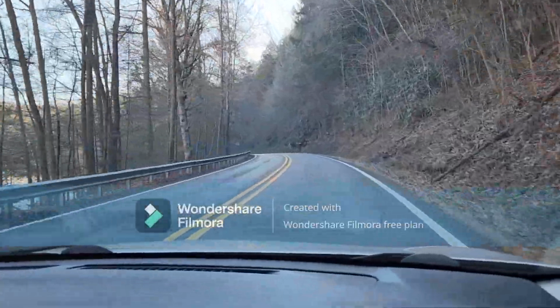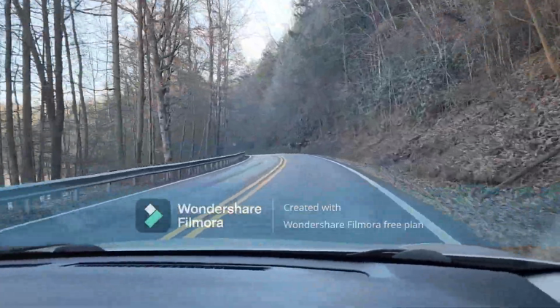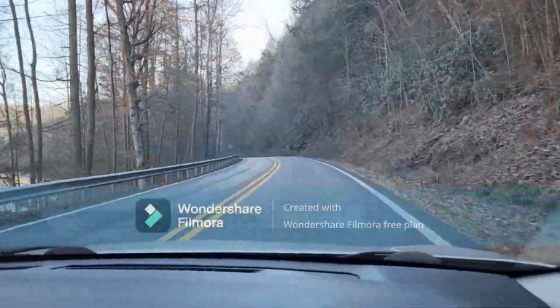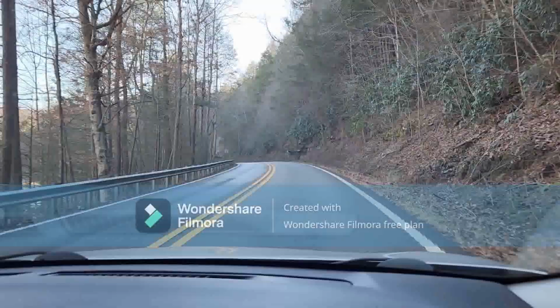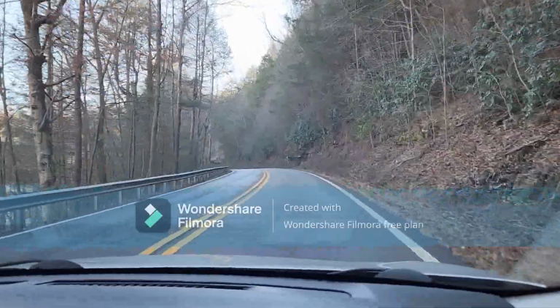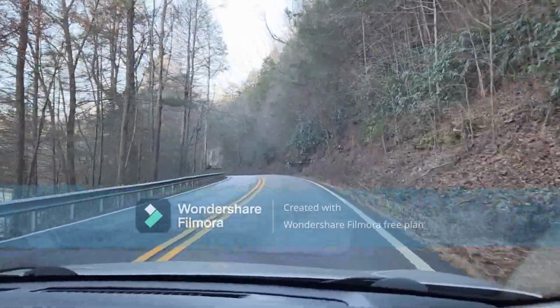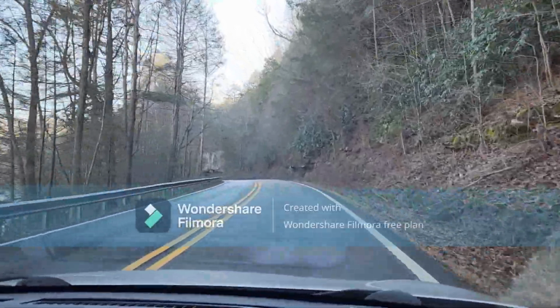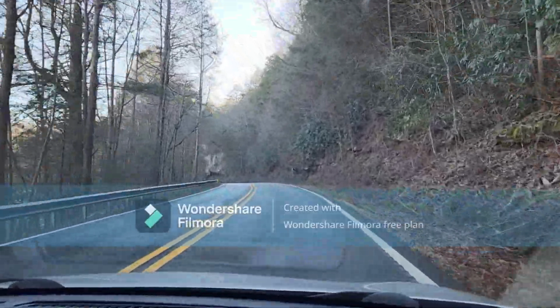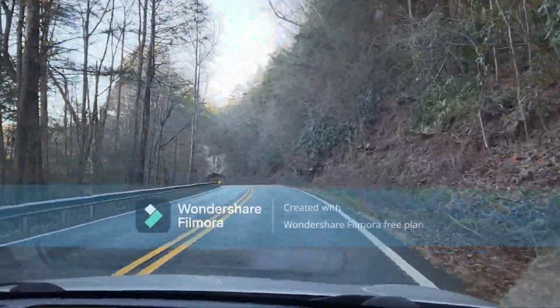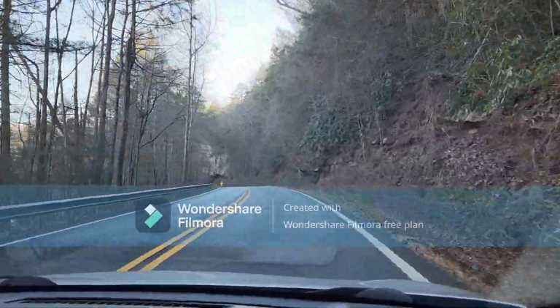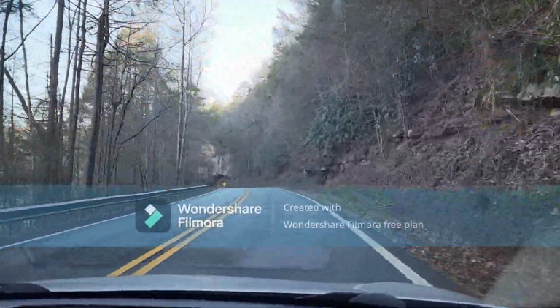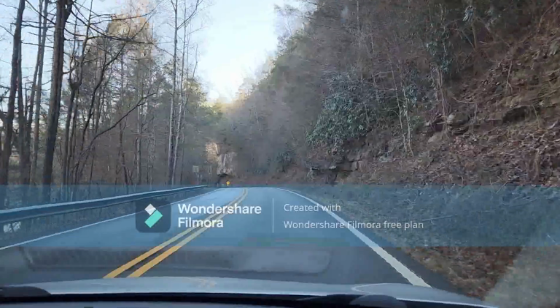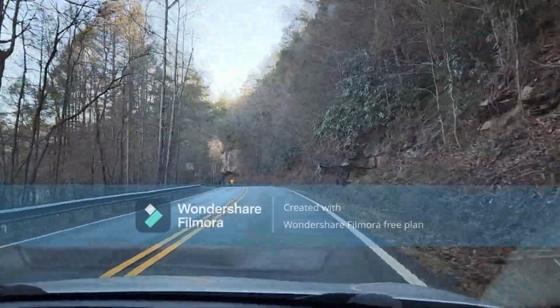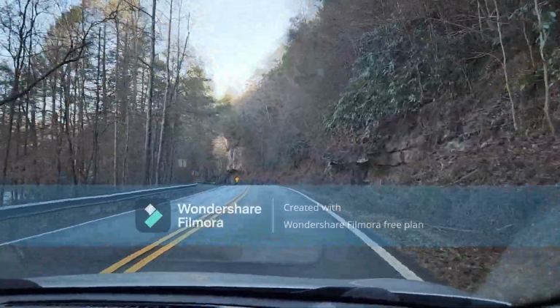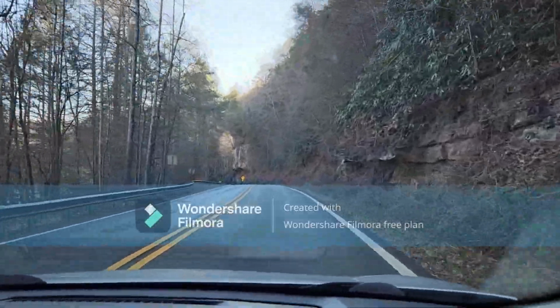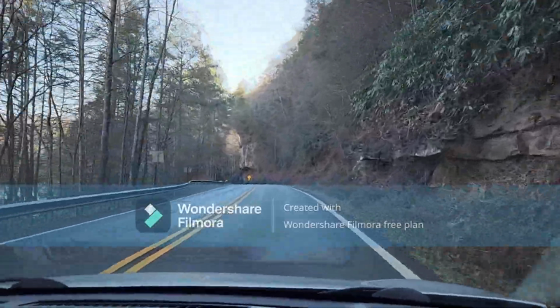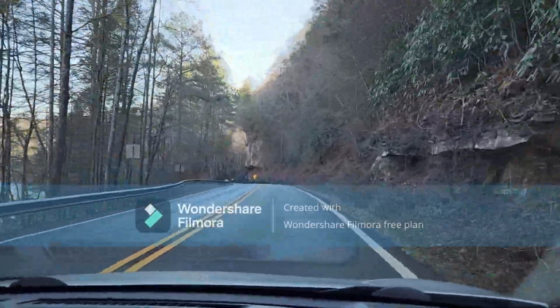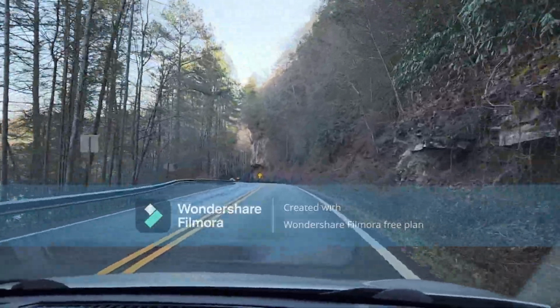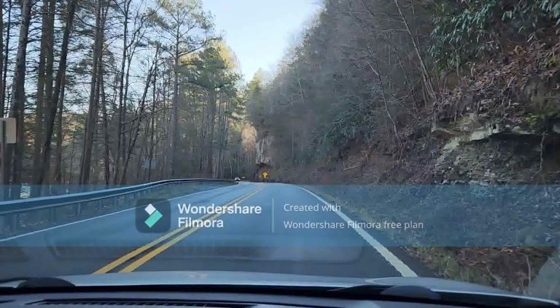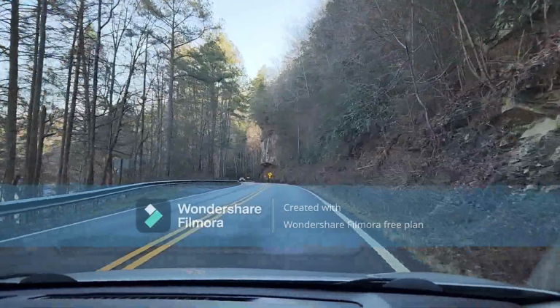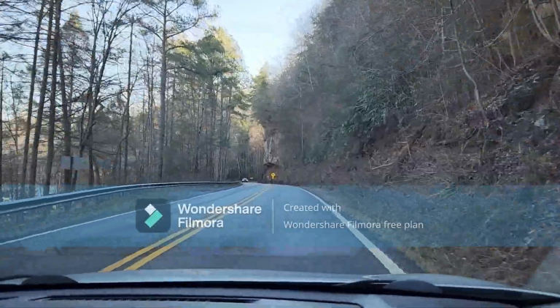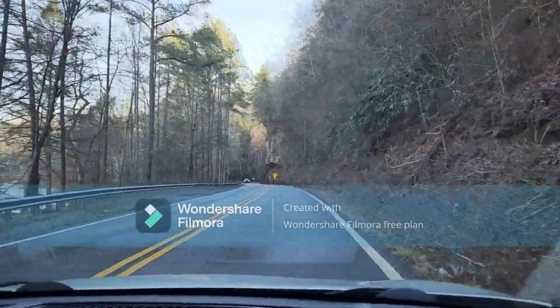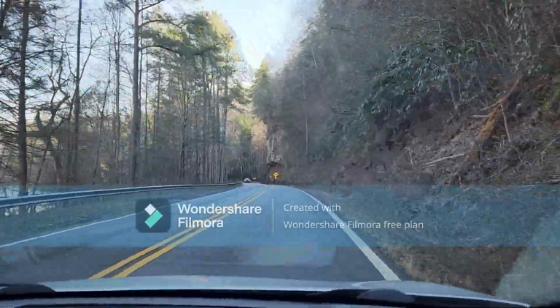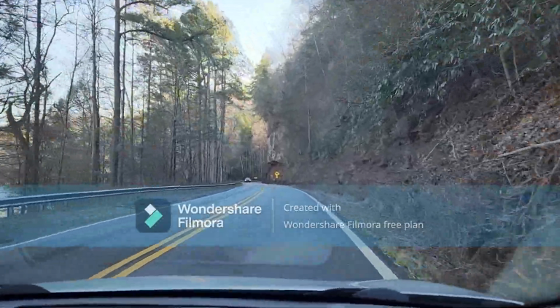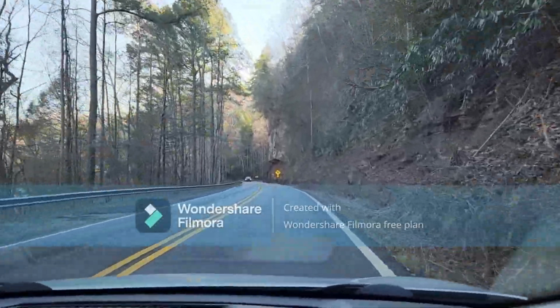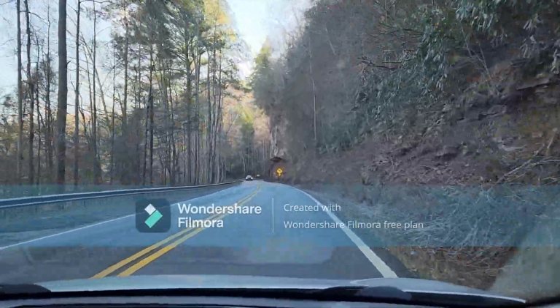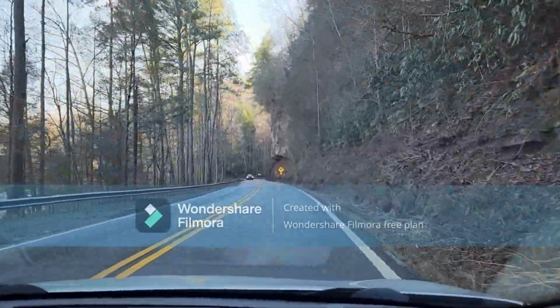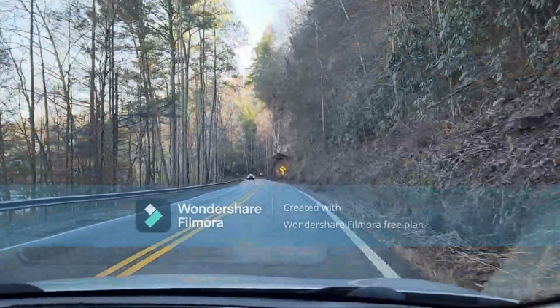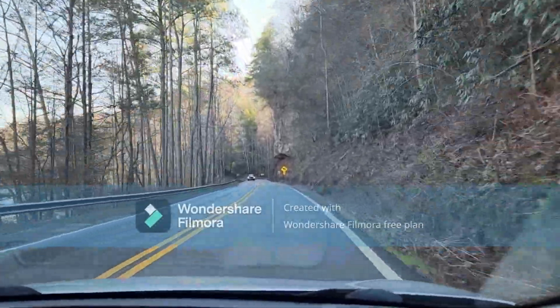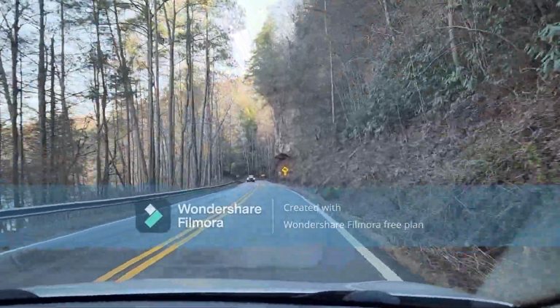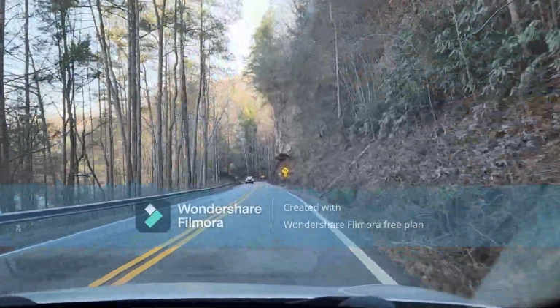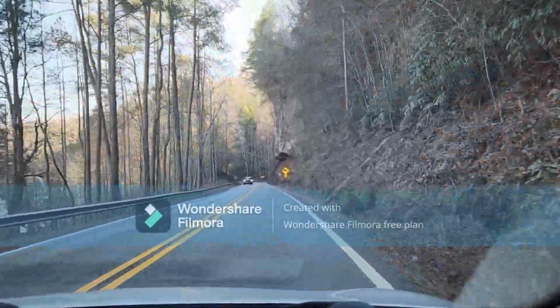And there's bear through here. My nephew actually saw one, and my sister, when they were traveling over to Stivers one Sunday.